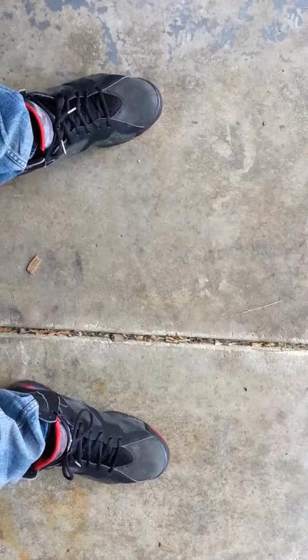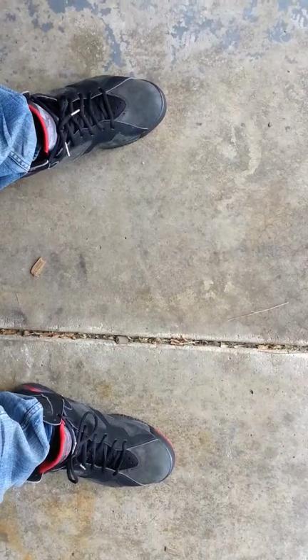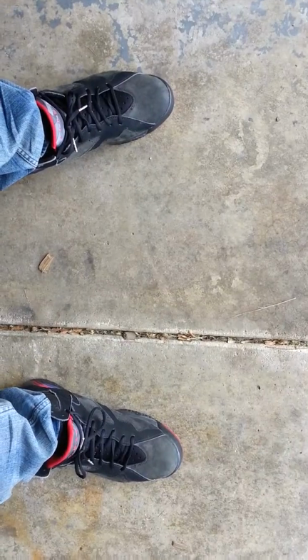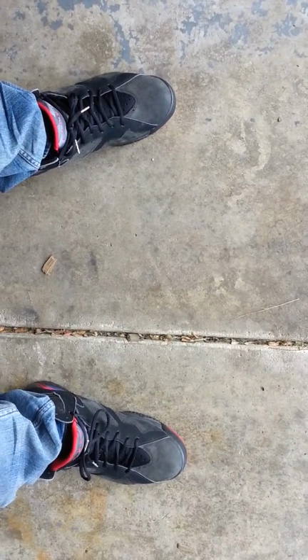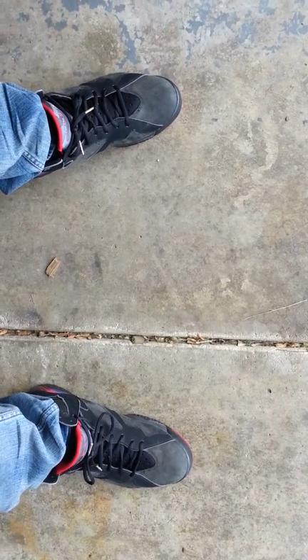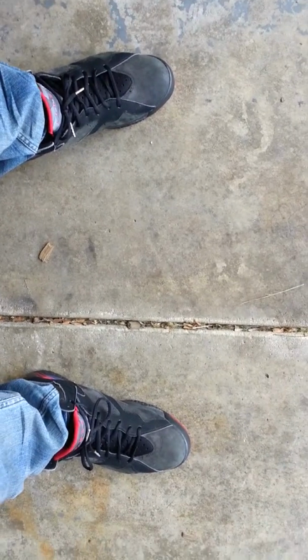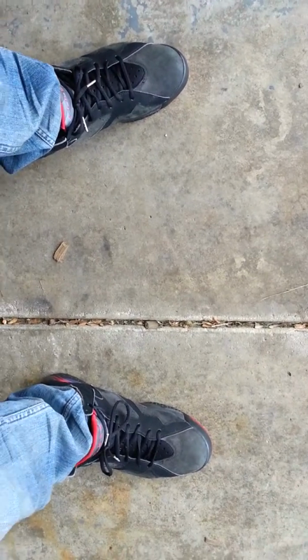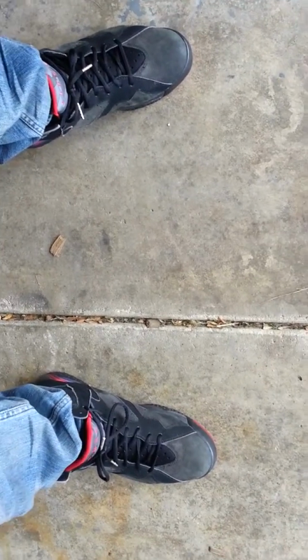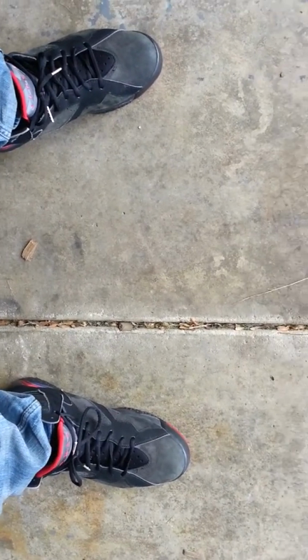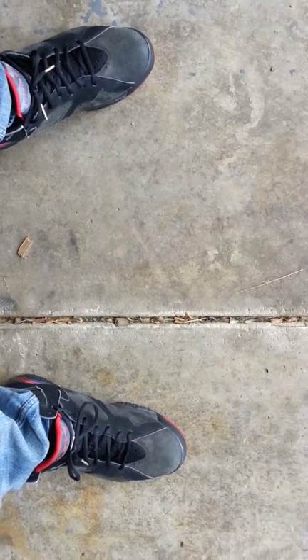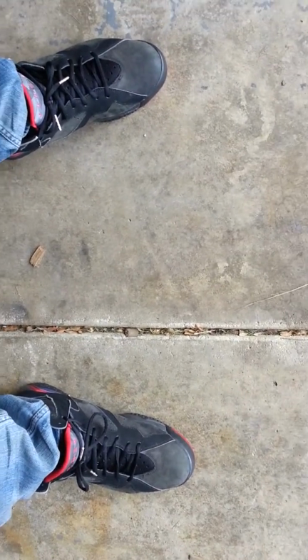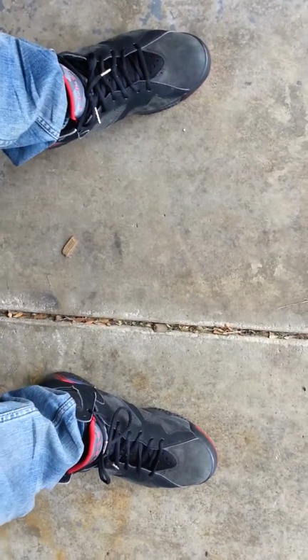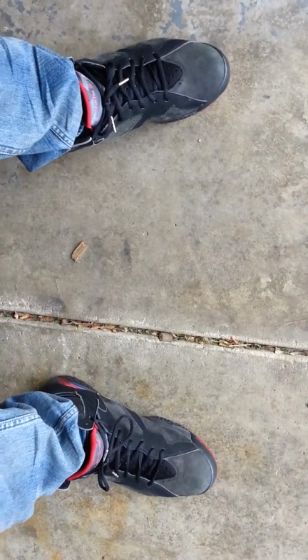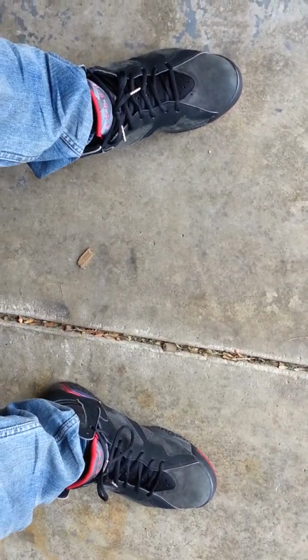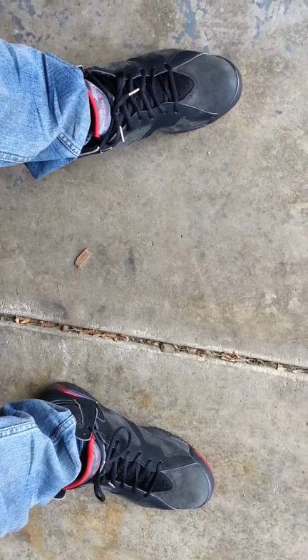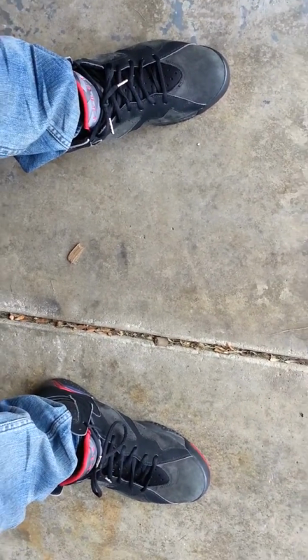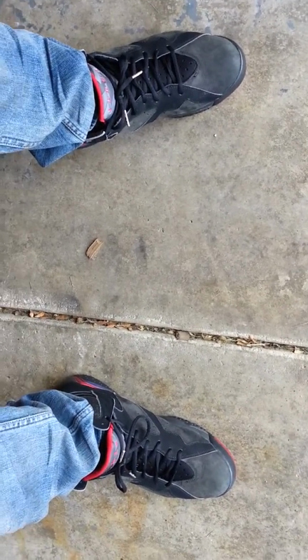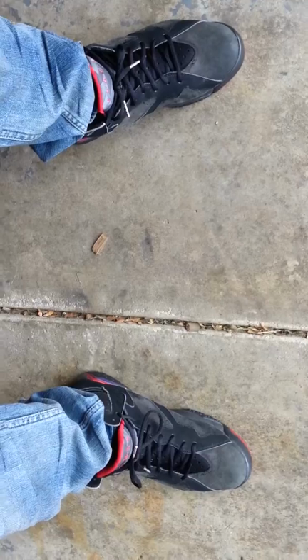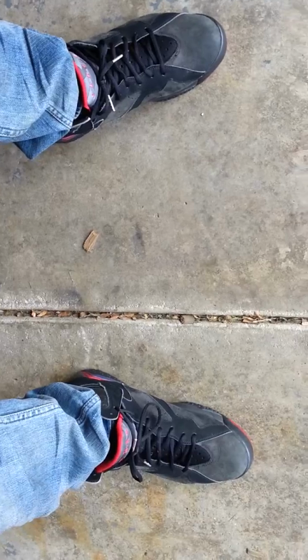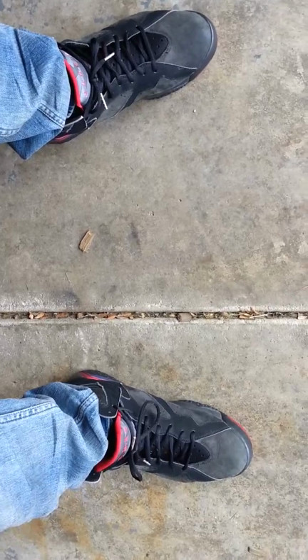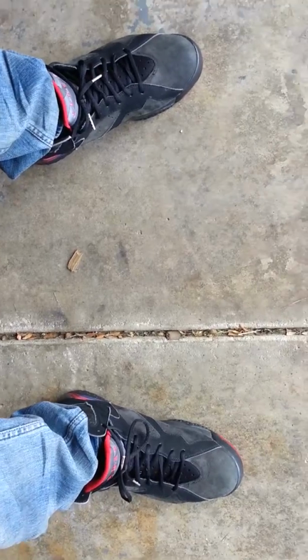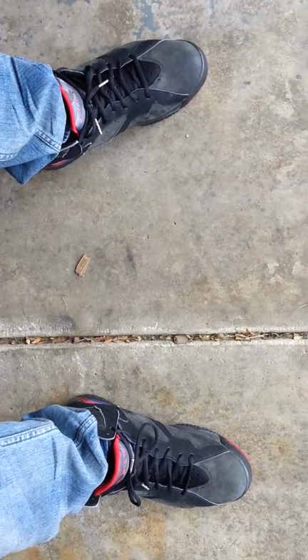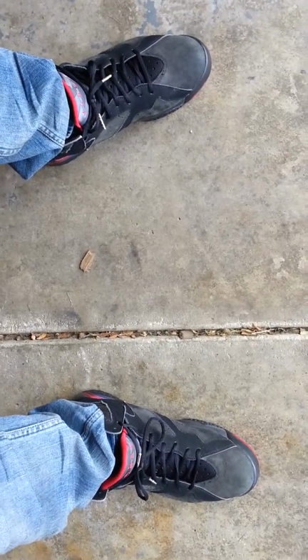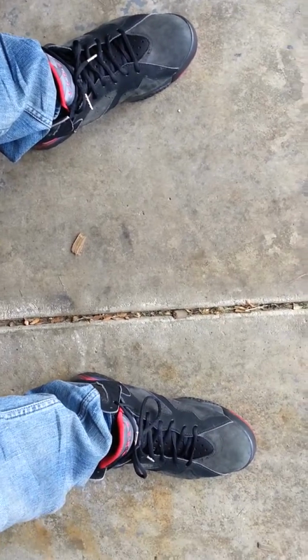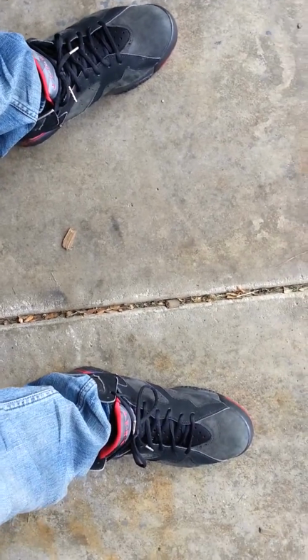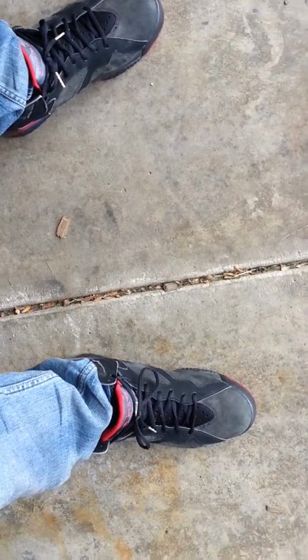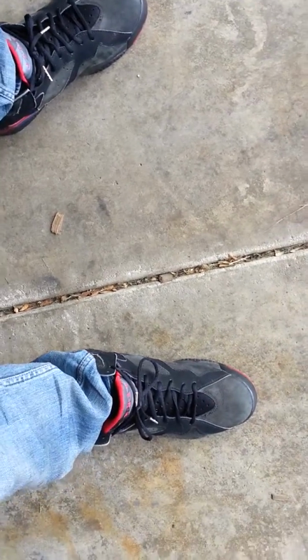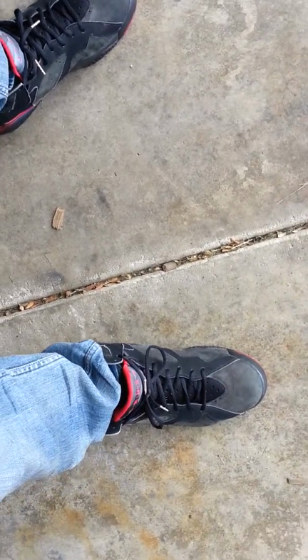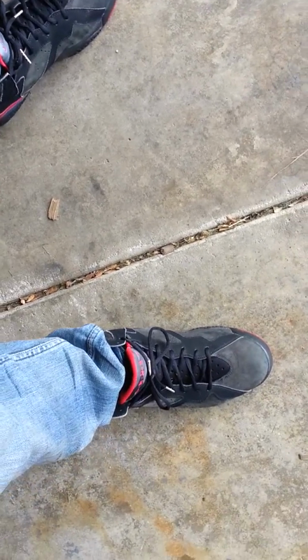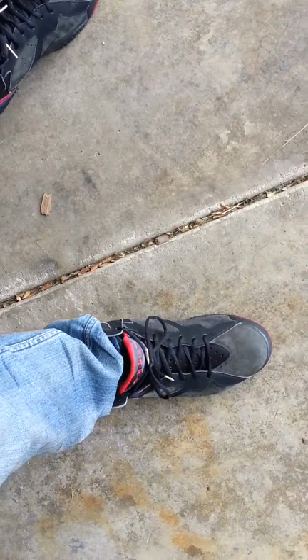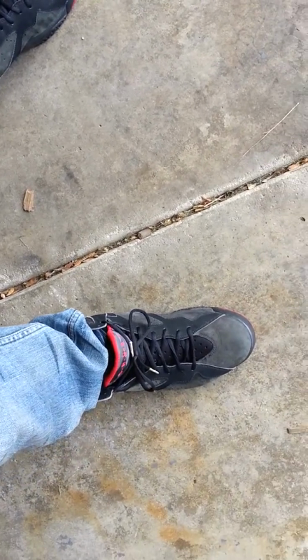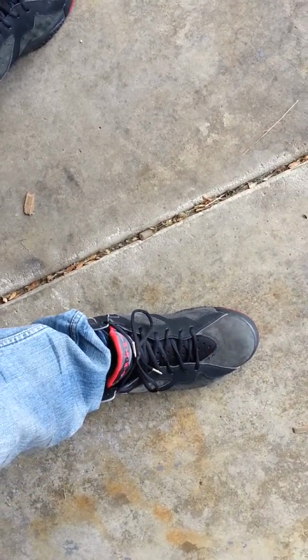What's good YouTube? Hey, Serge again, doing another video of the 2002 Charcoal 7s on feet.